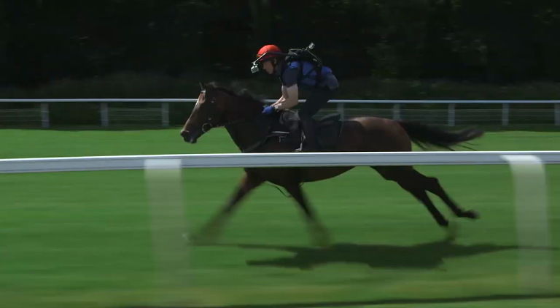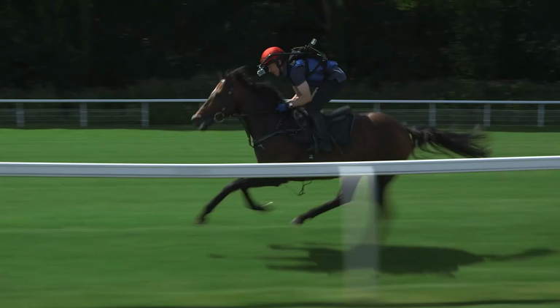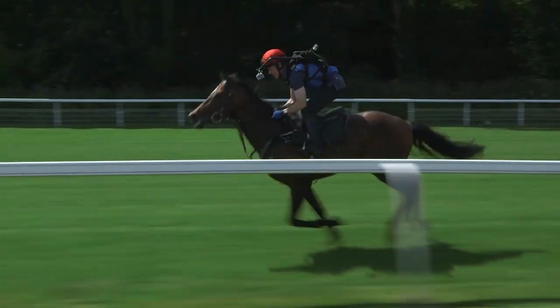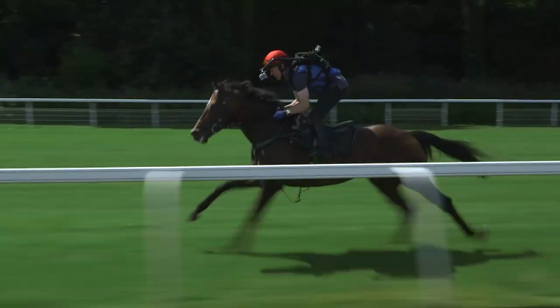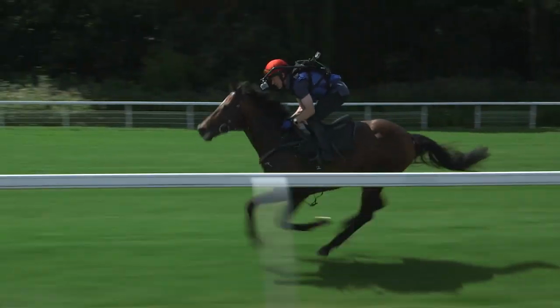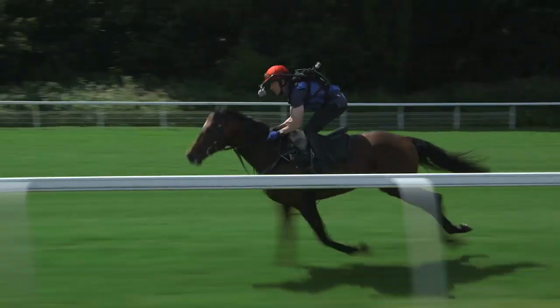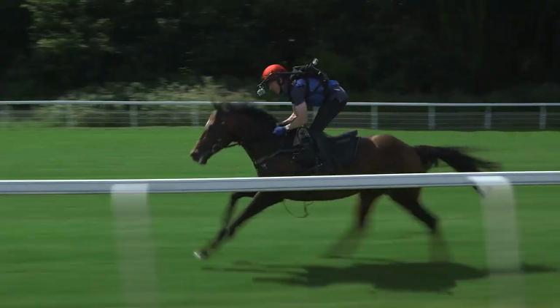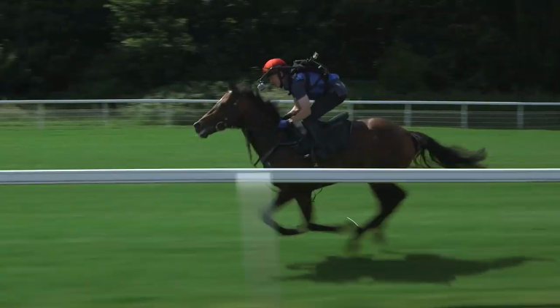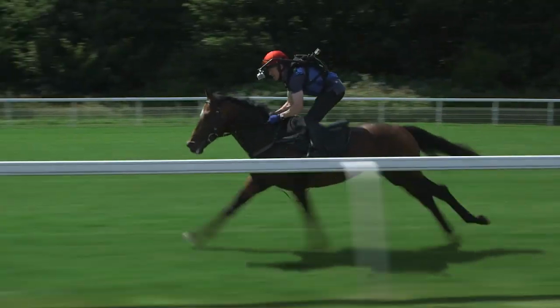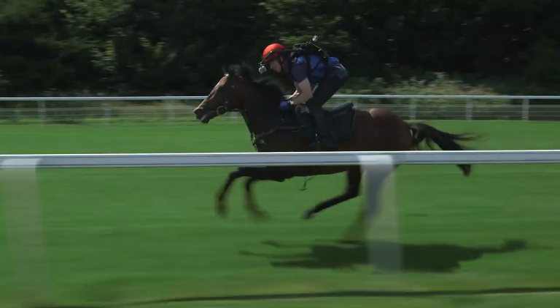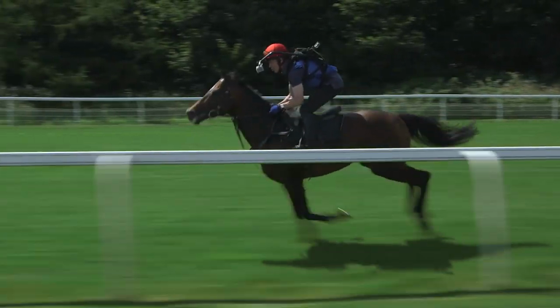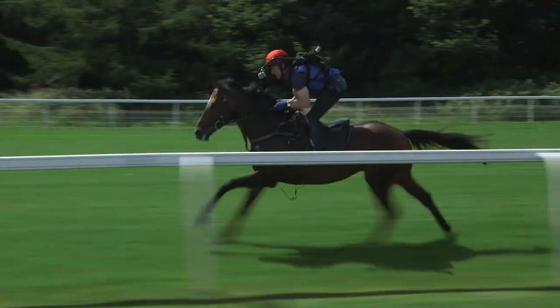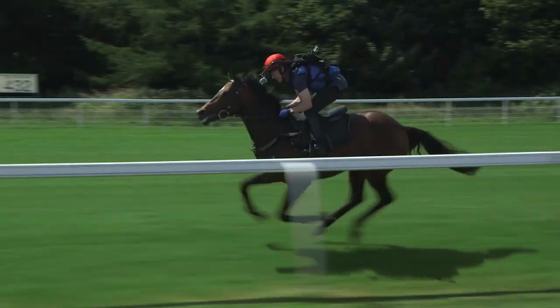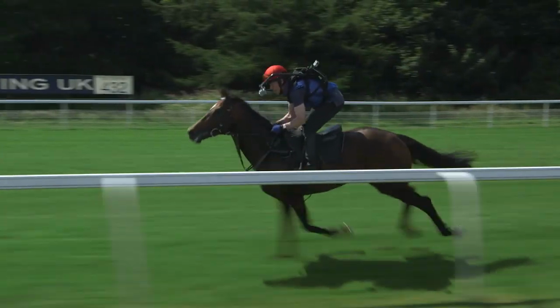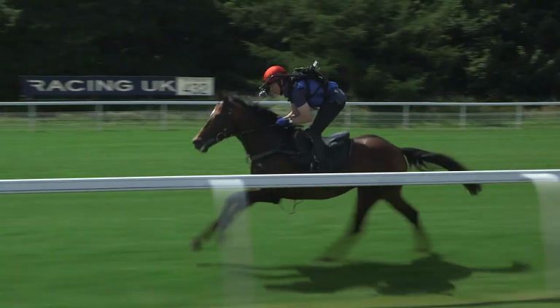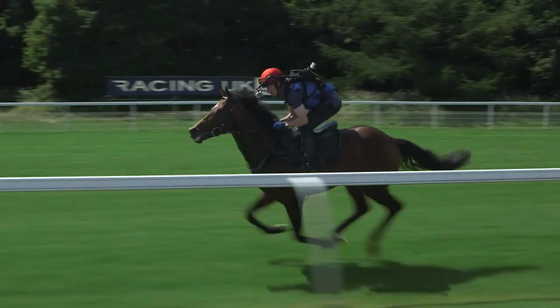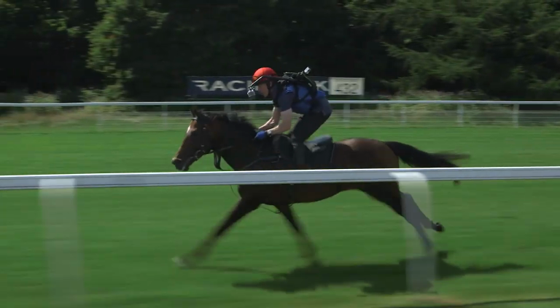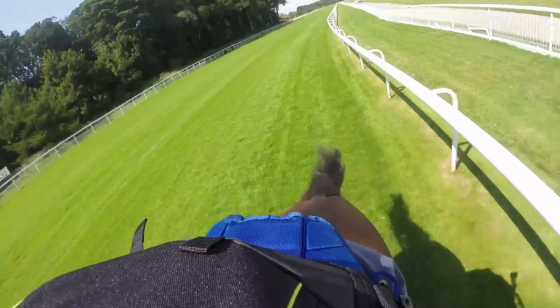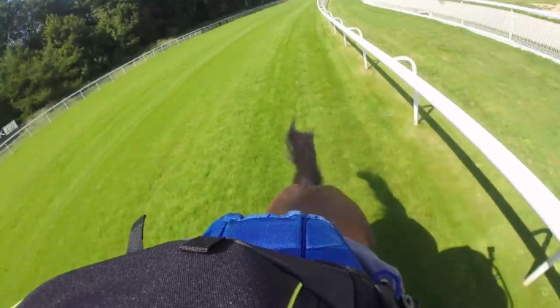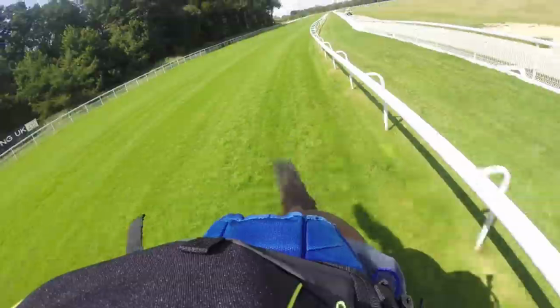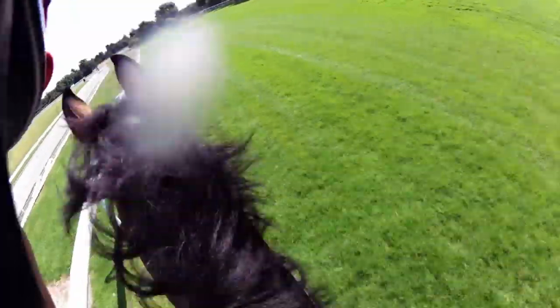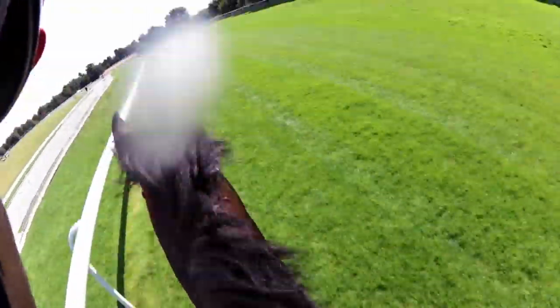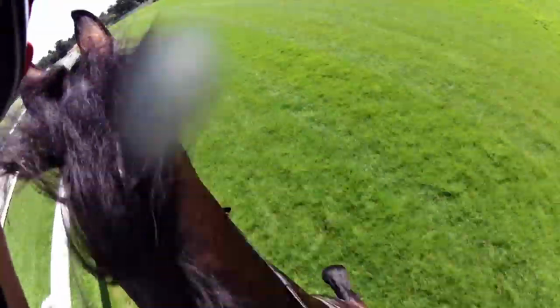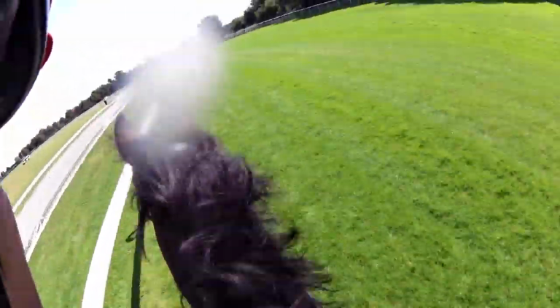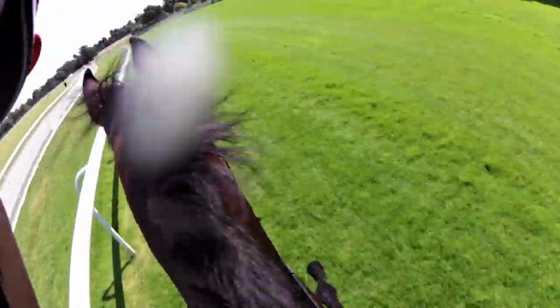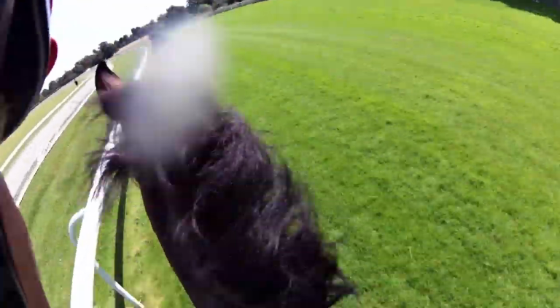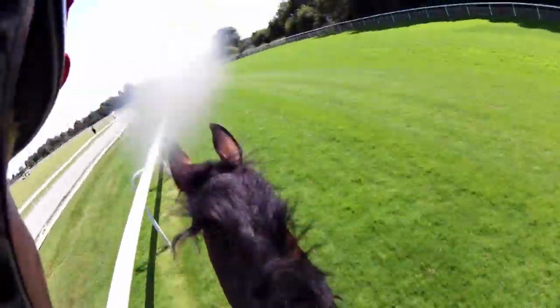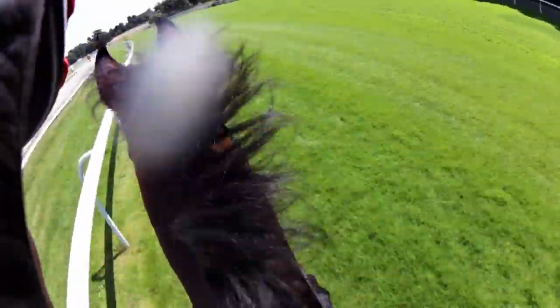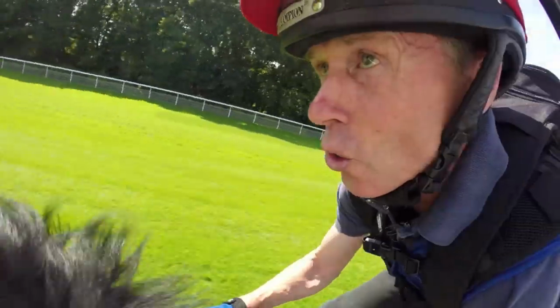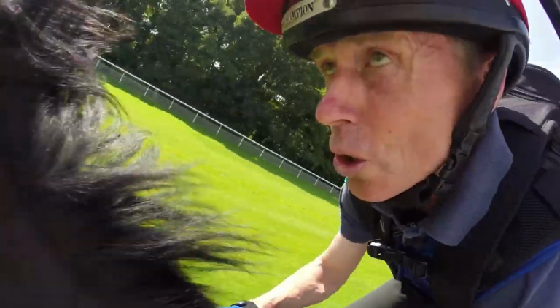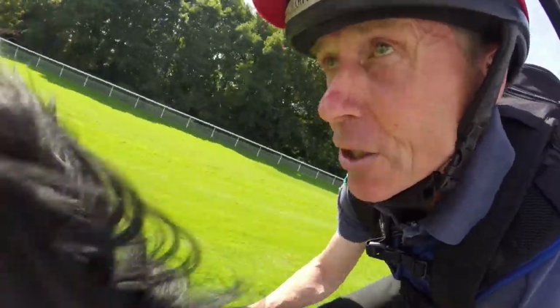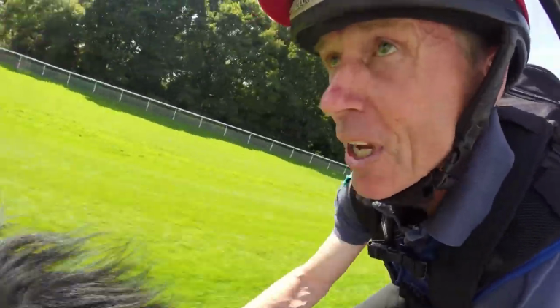This left hand bend is starting. It's a really good bend — there's no trouble getting around this. It turns really, really nicely and brings you all the way into the straight.